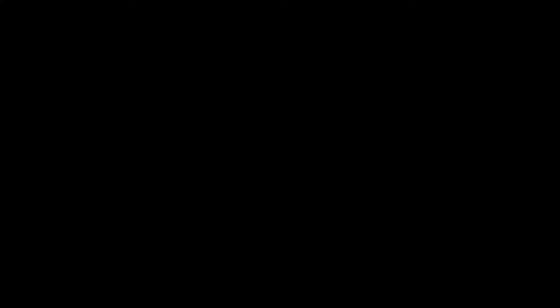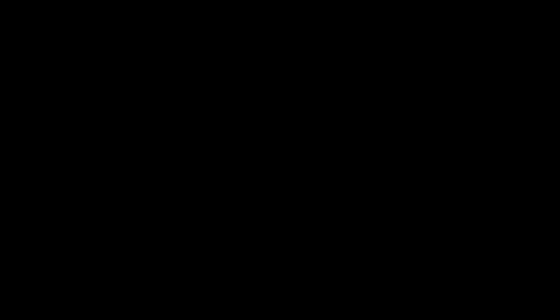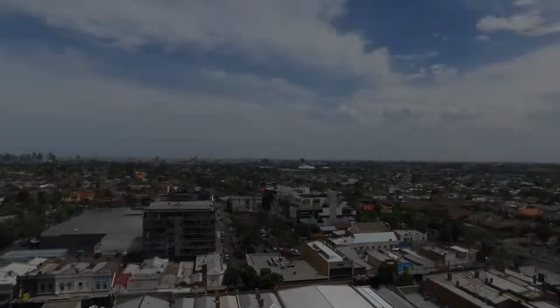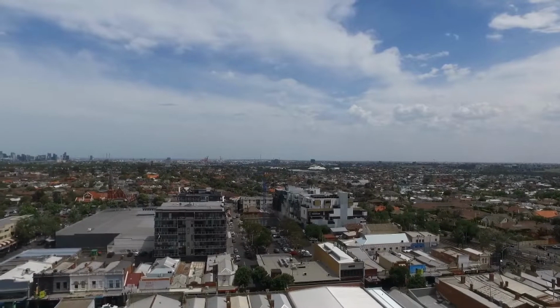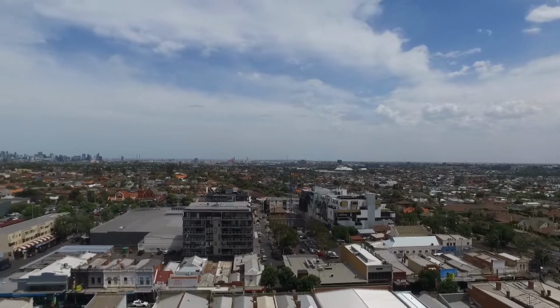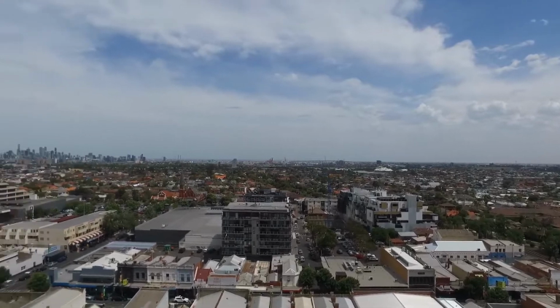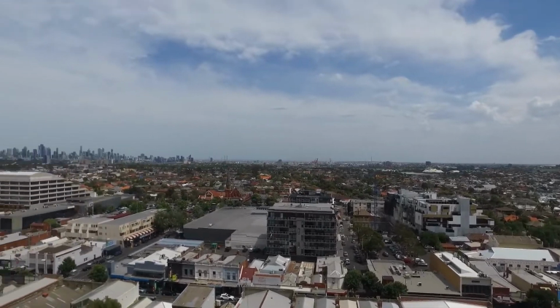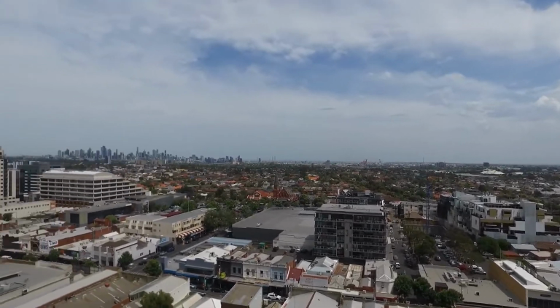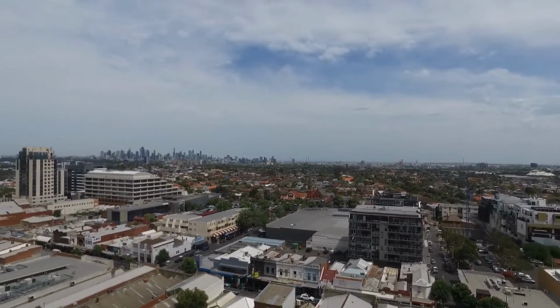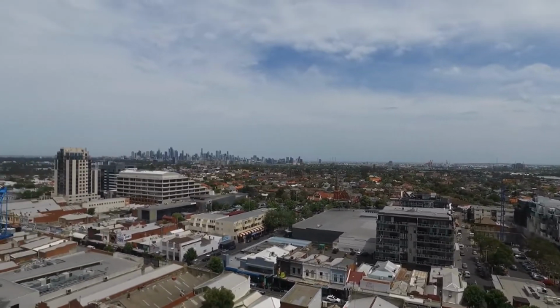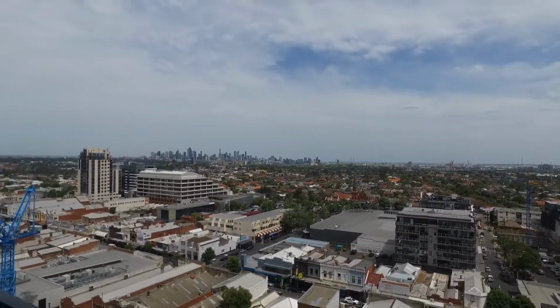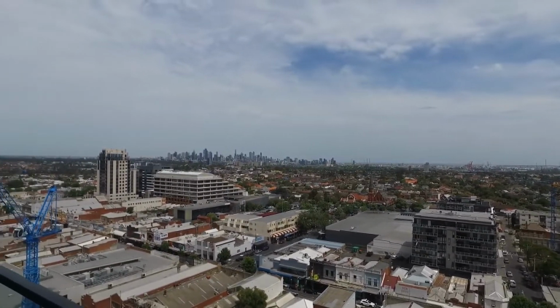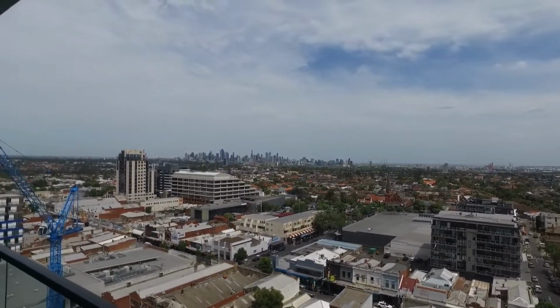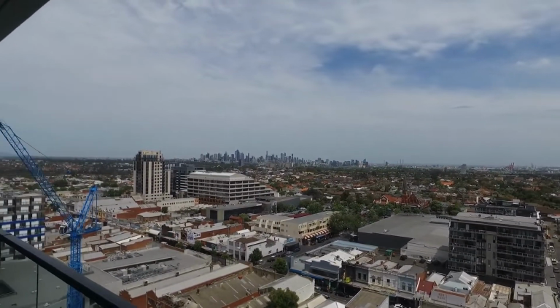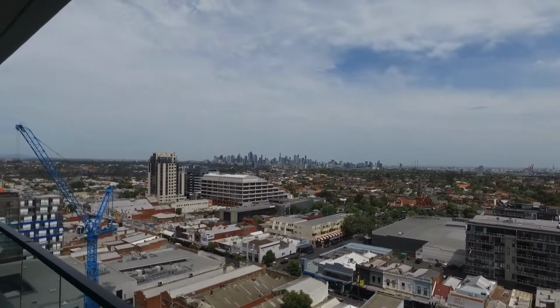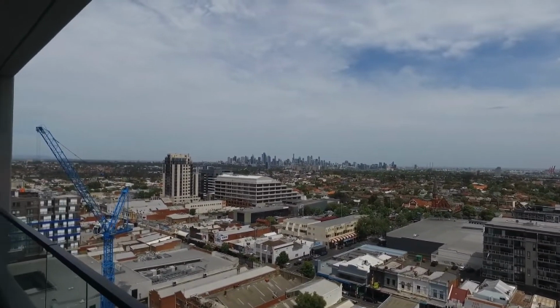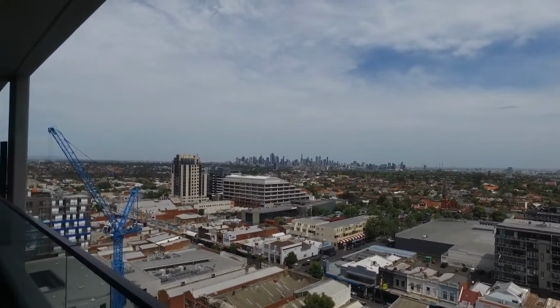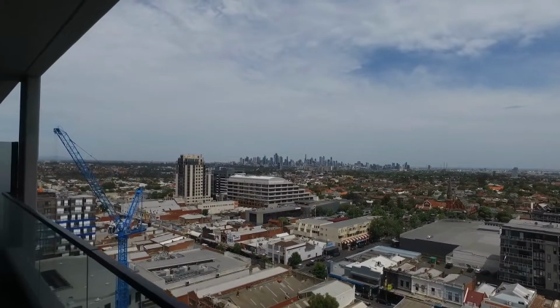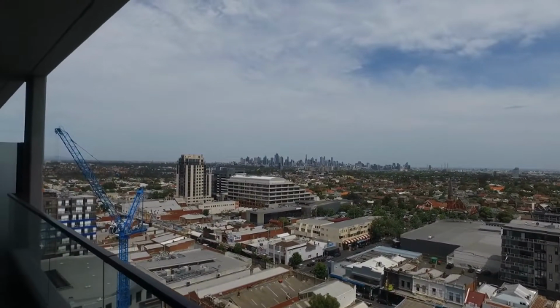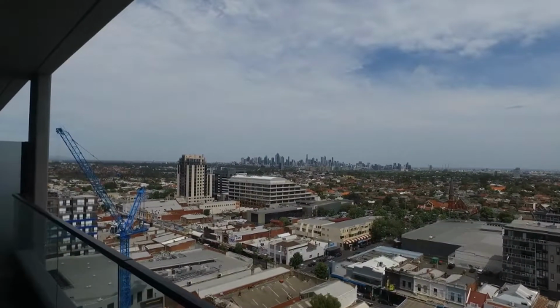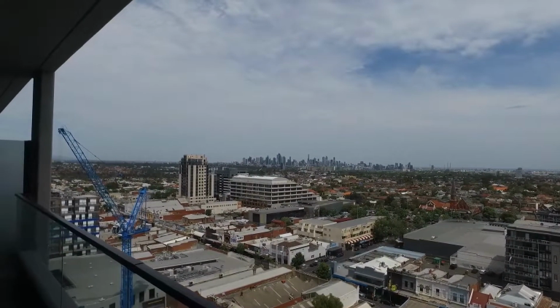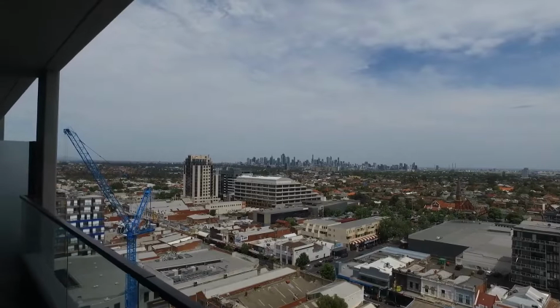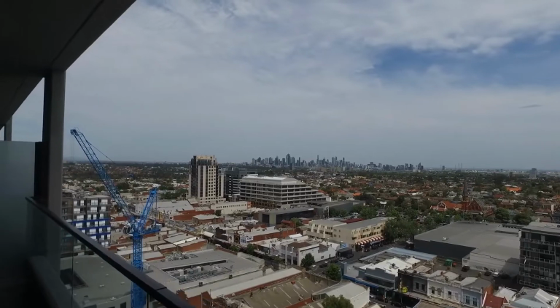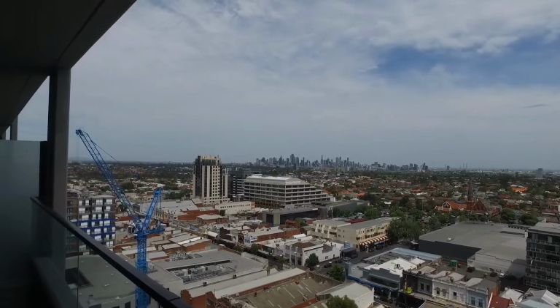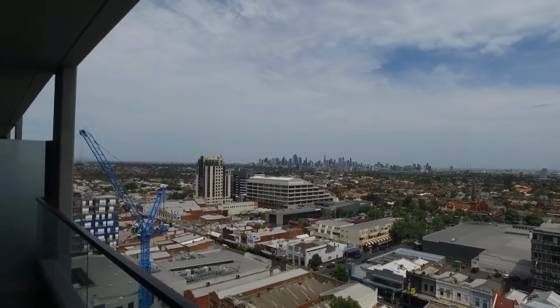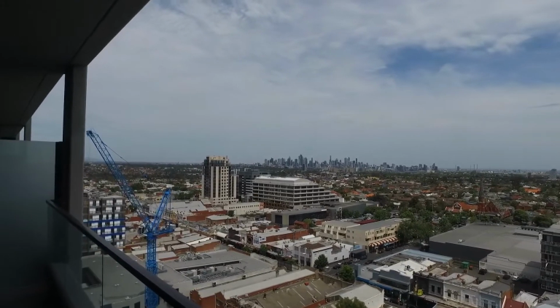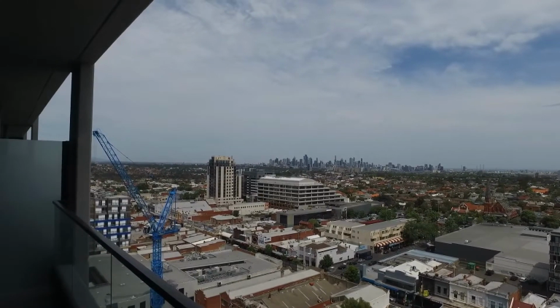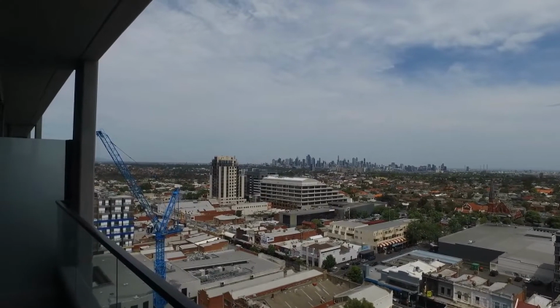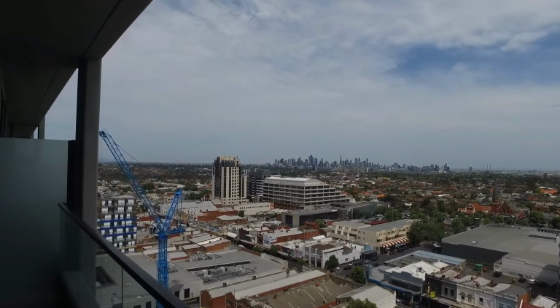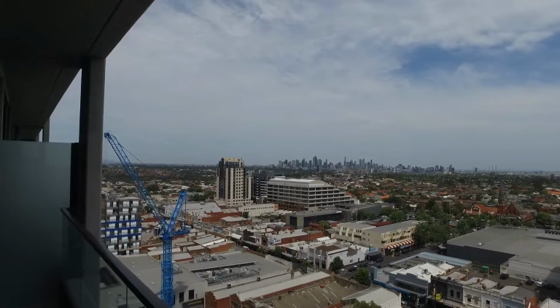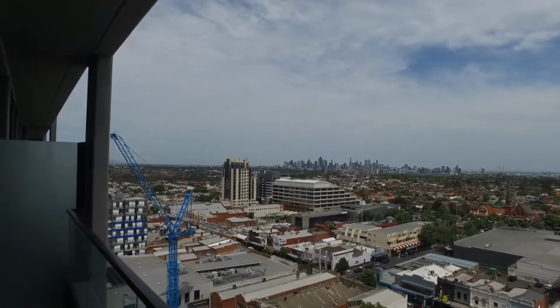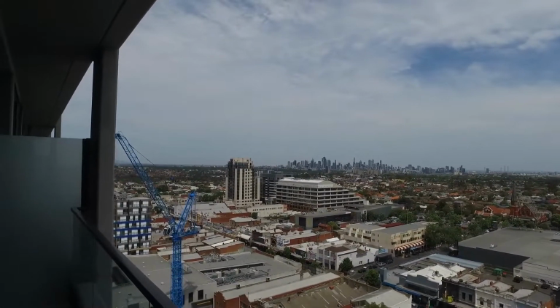Hi, this is Jessica Felicia from Melbourne Real Estate, and welcome to the walkthrough video of apartment 1521 at Hall Street in the development called Mason Square.